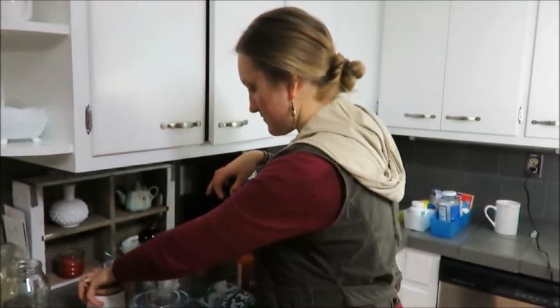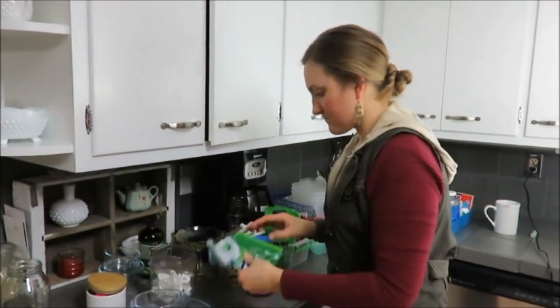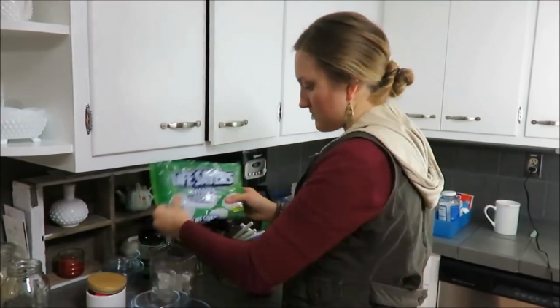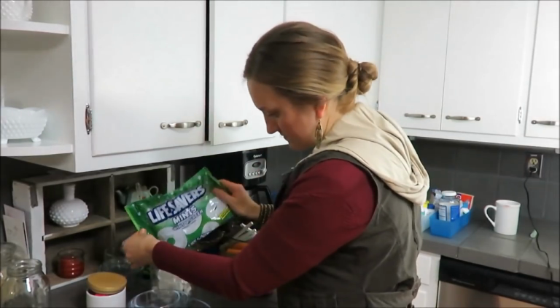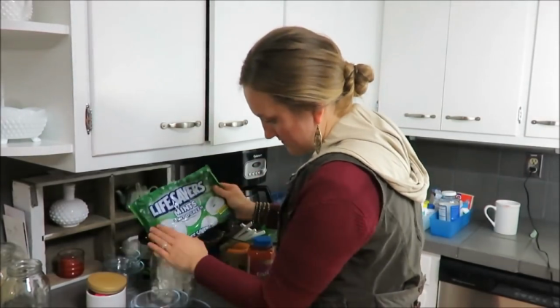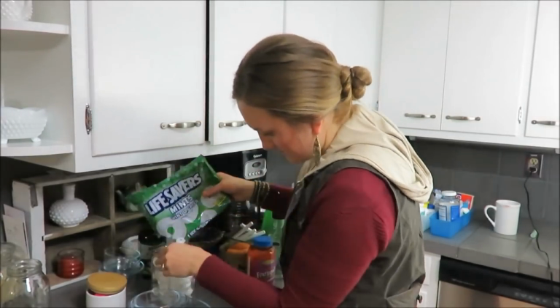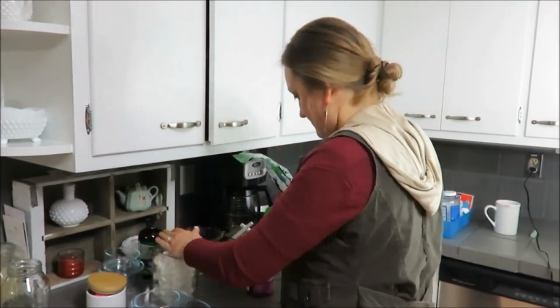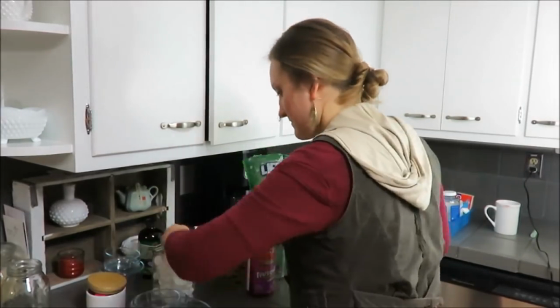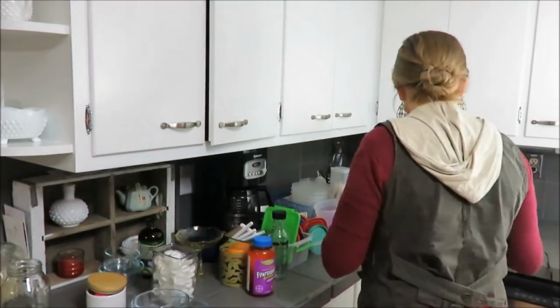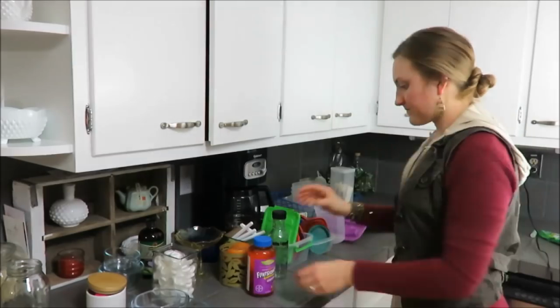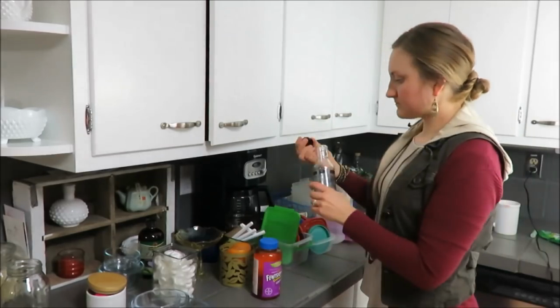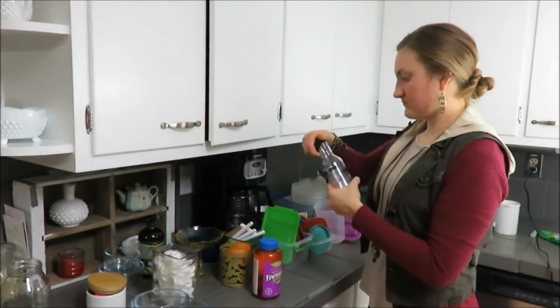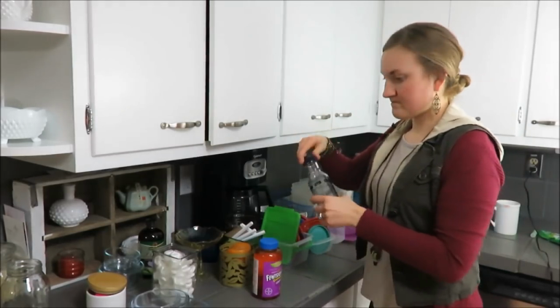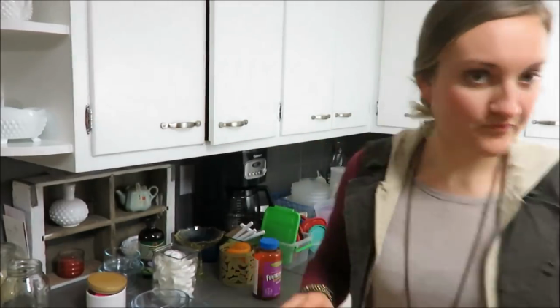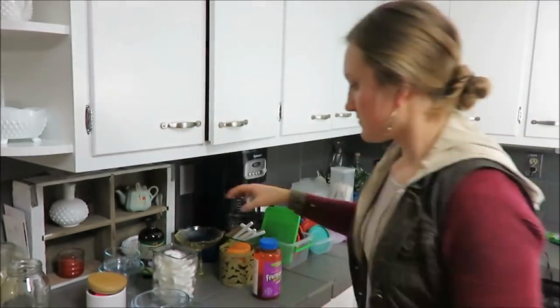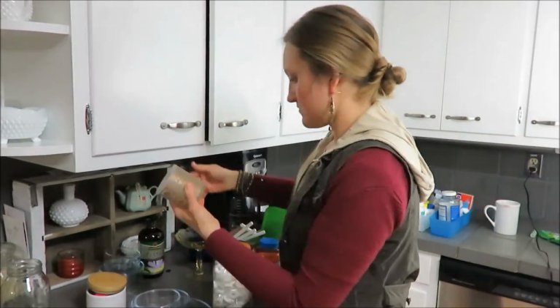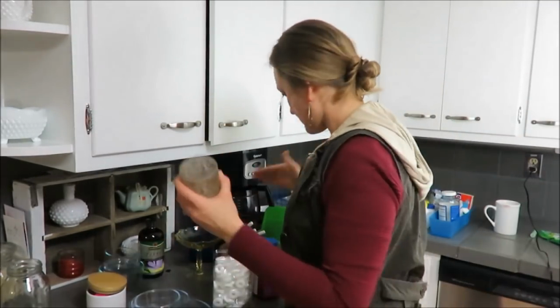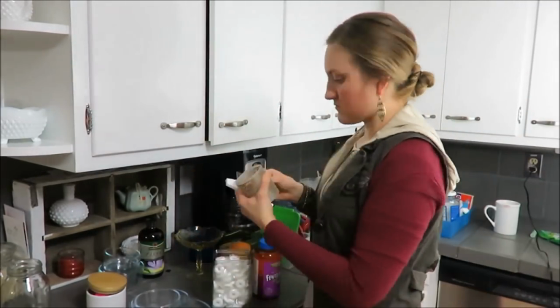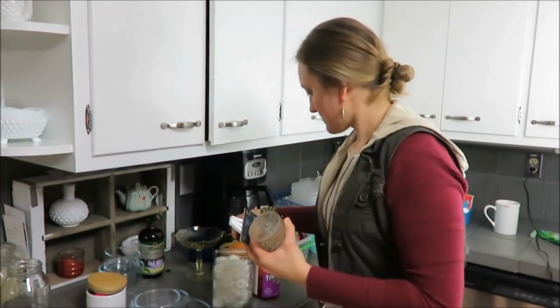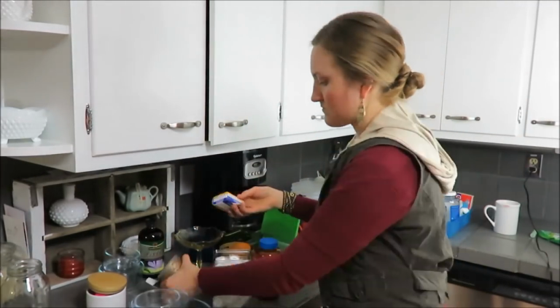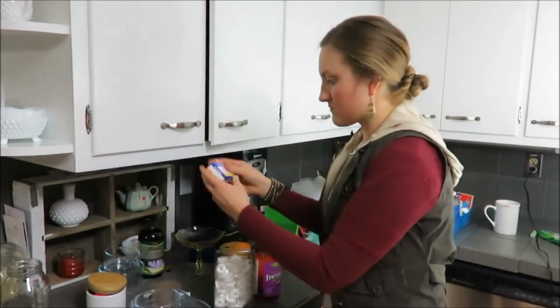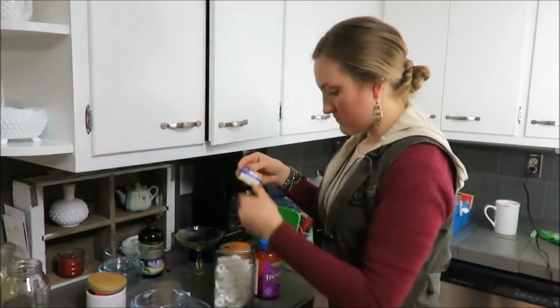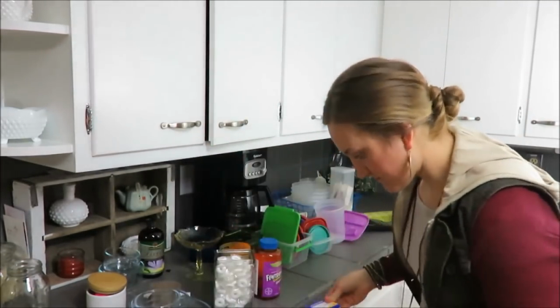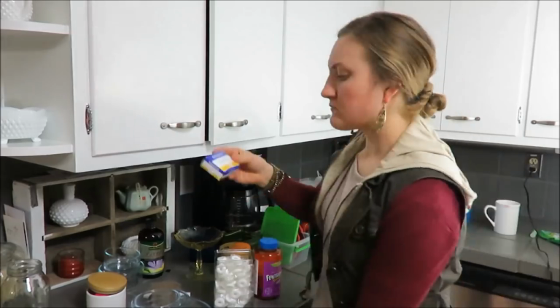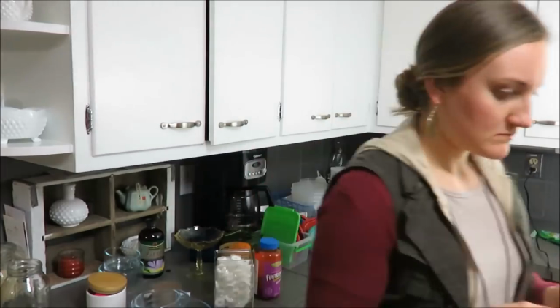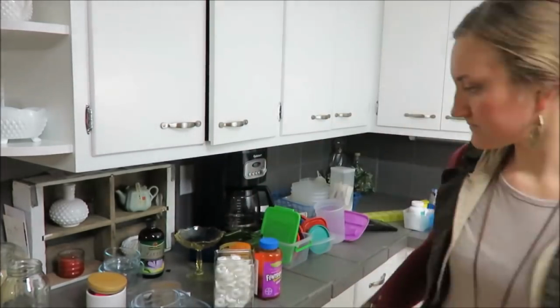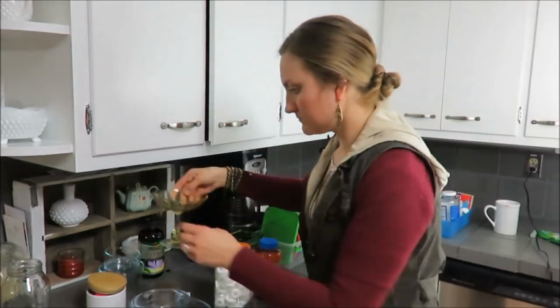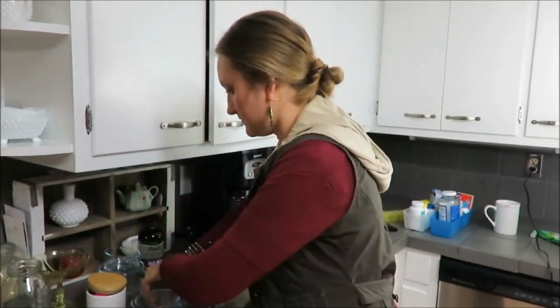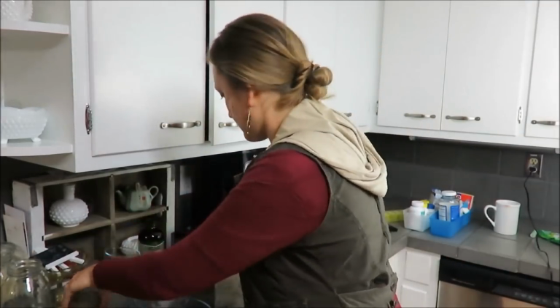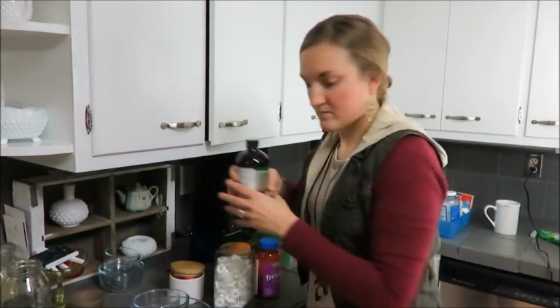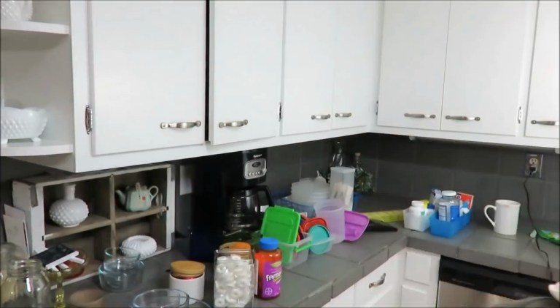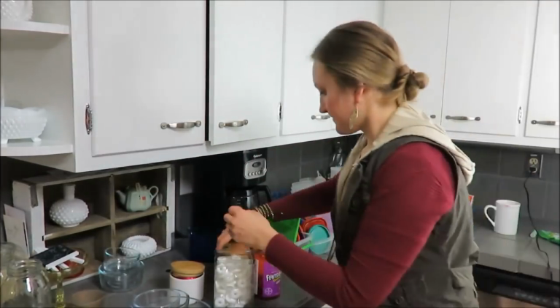Now it's time to sort through everything and kind of just rearrange a little bit — get rid of some of my little glass containers and extra Tupperware that I no longer use, and just trash that I had stored up in my cupboard.